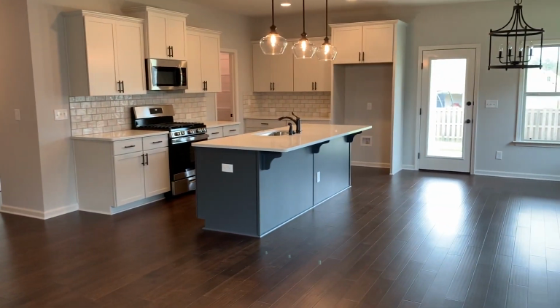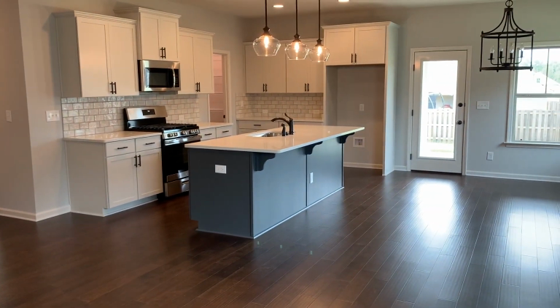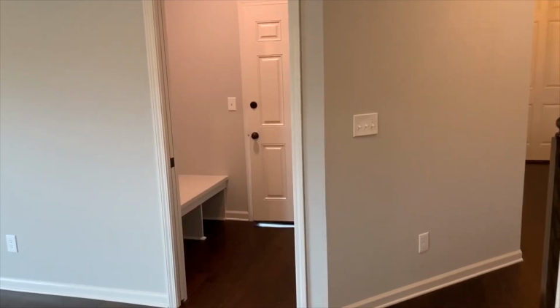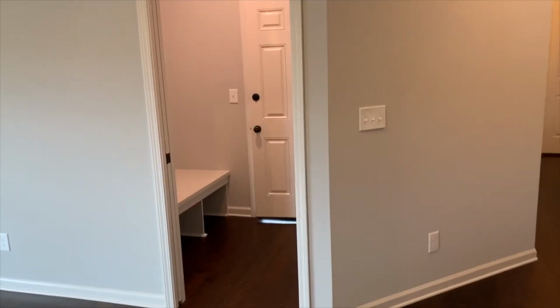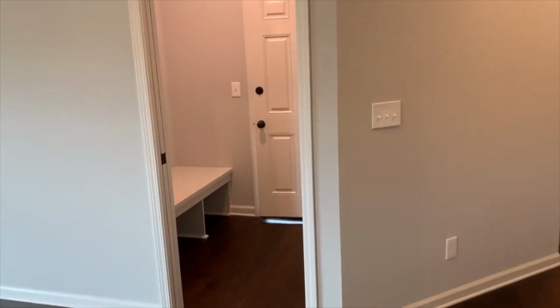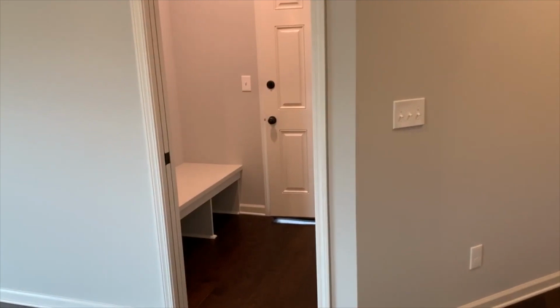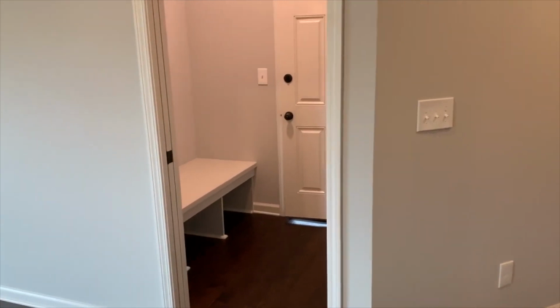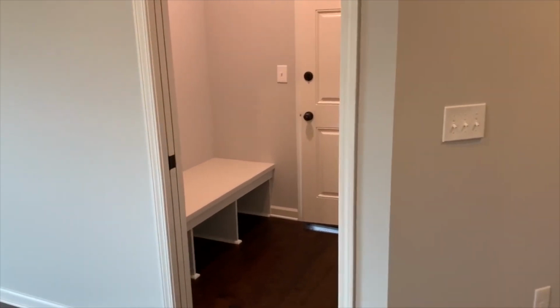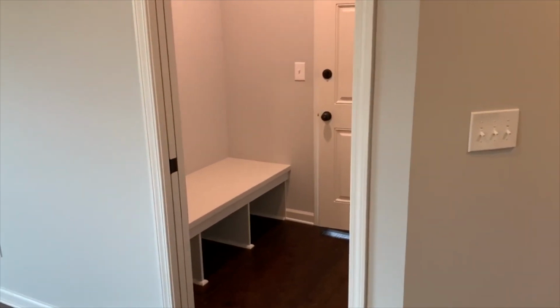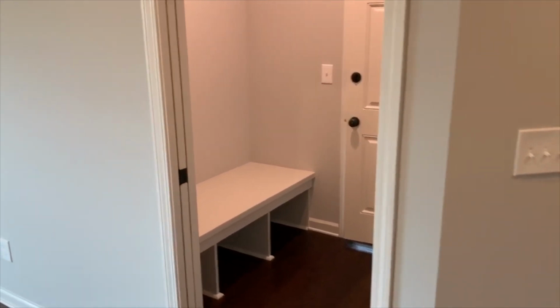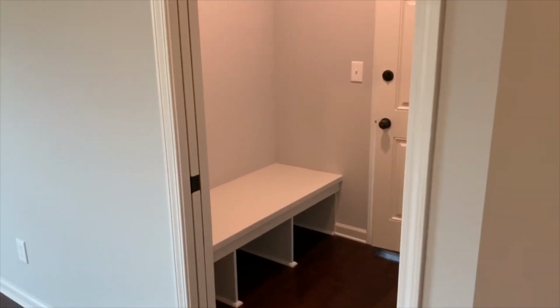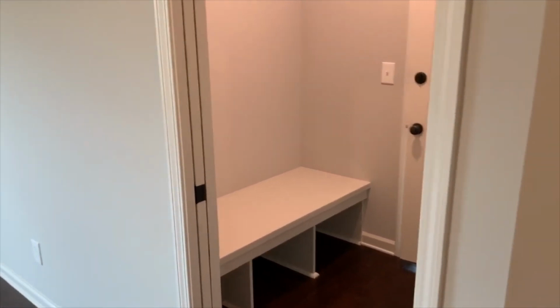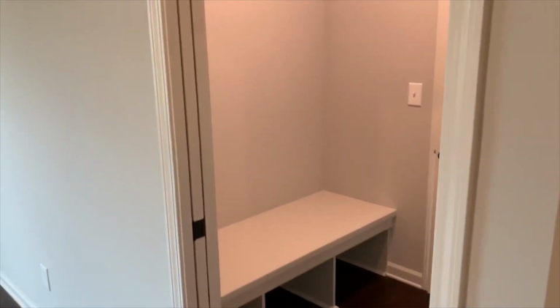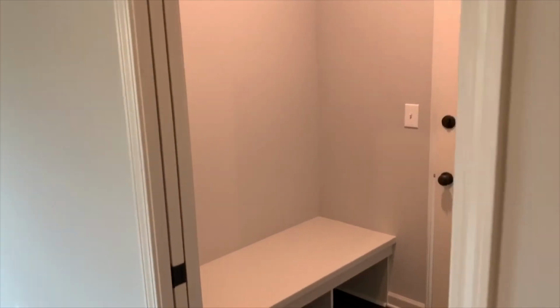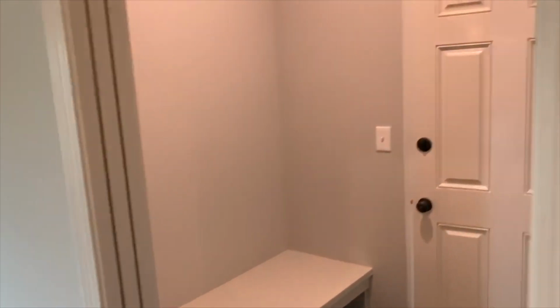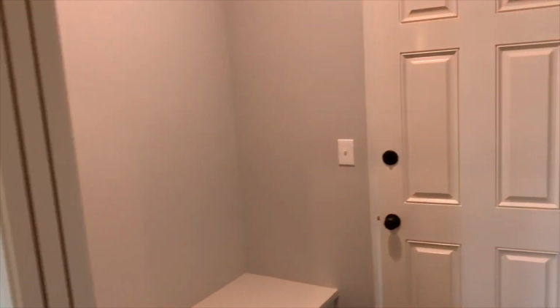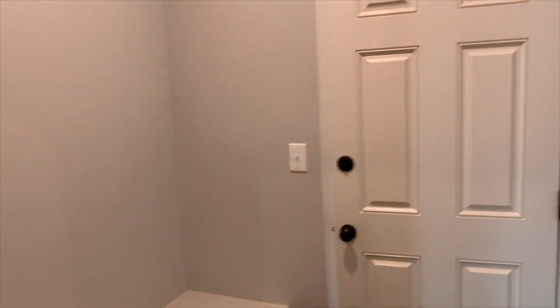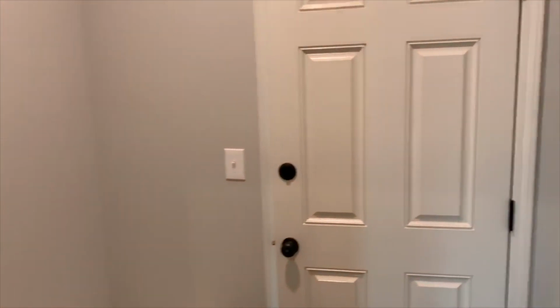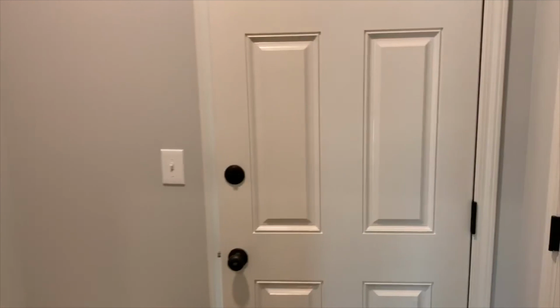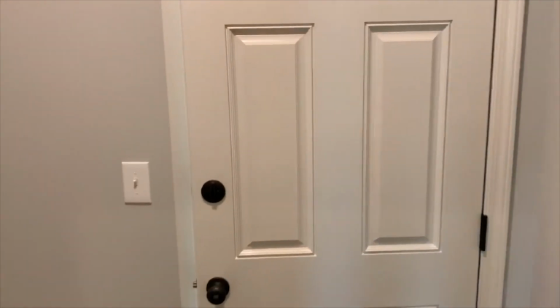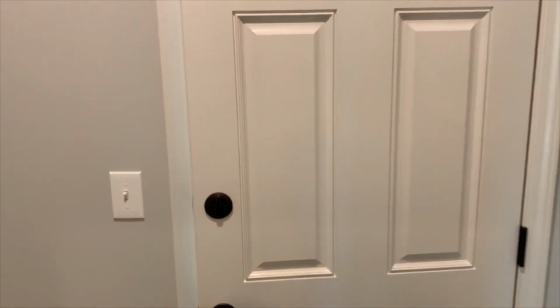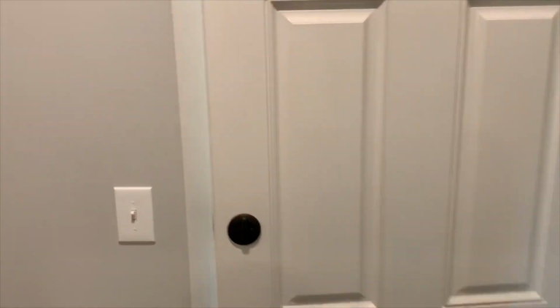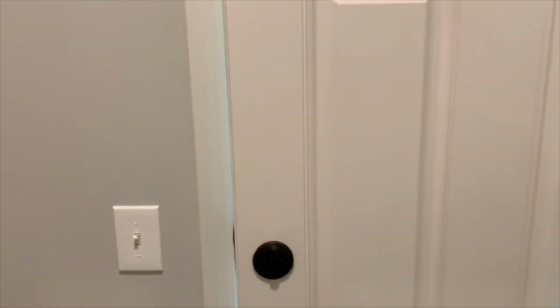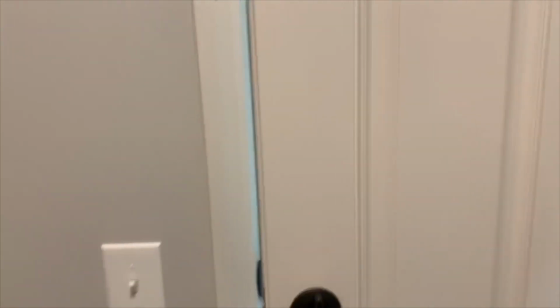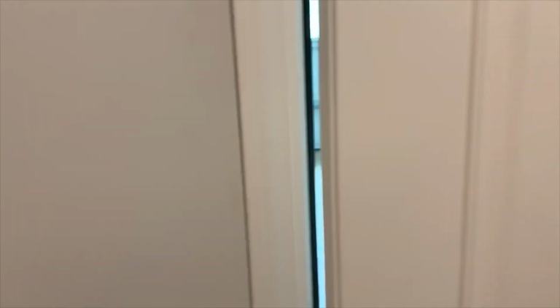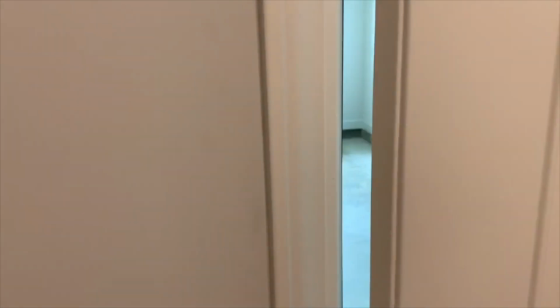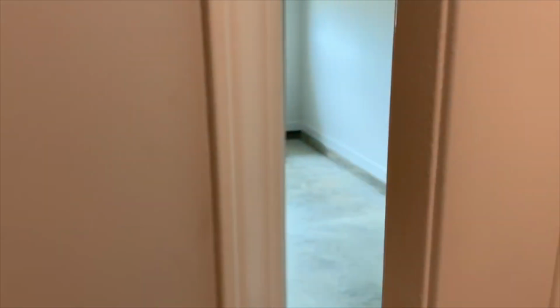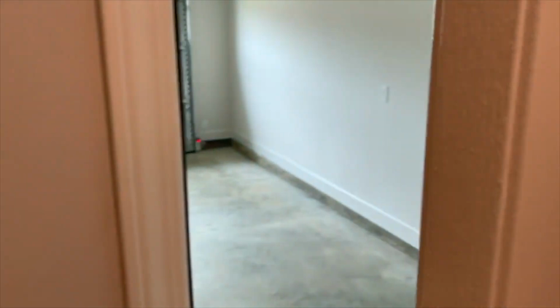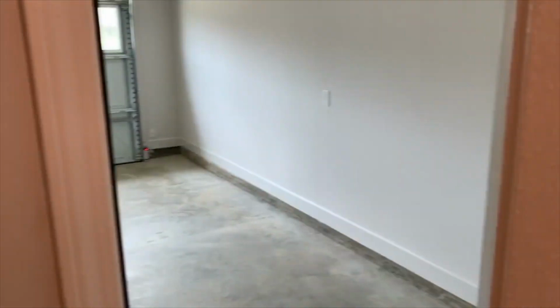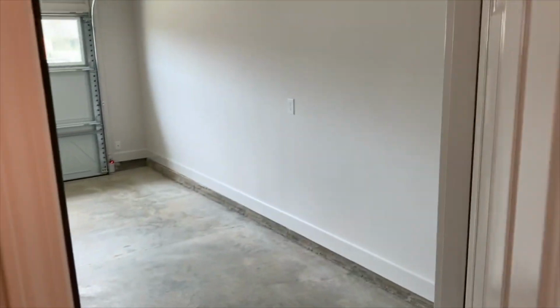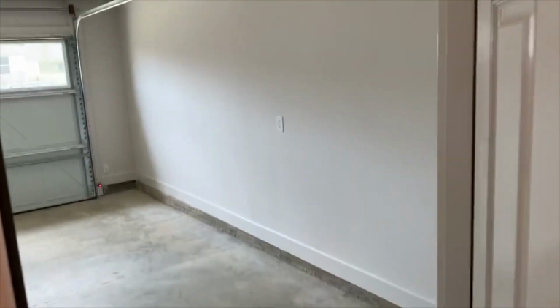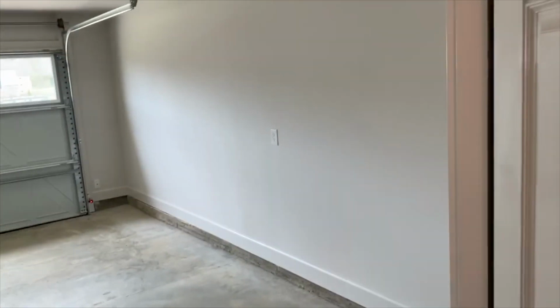This home comes with $5,000 in upgrades and zero closing costs, as long as you use a preferred lender. Please come out today and view our beautiful home. We'll see you shortly!